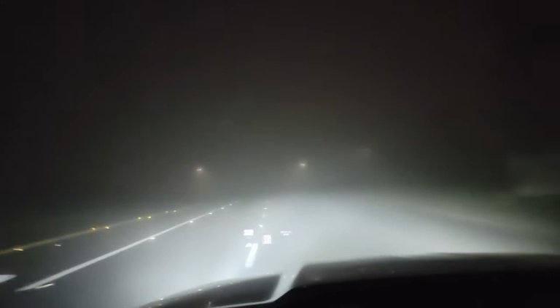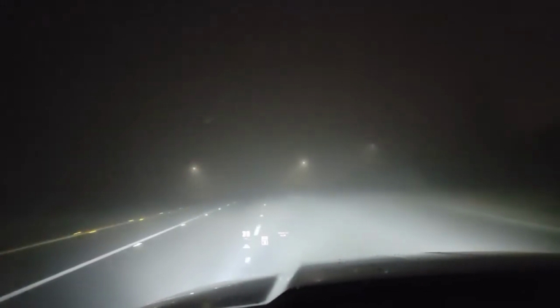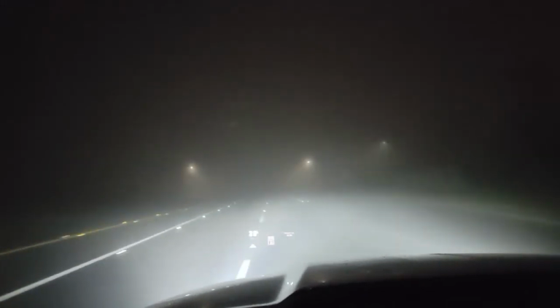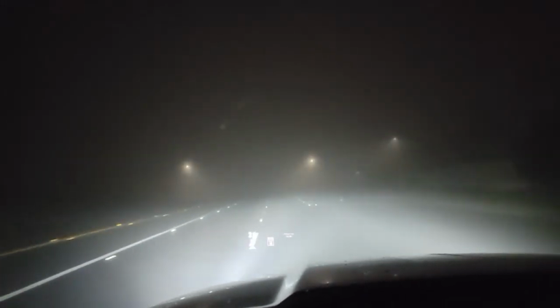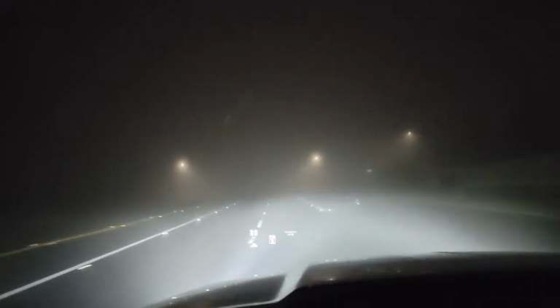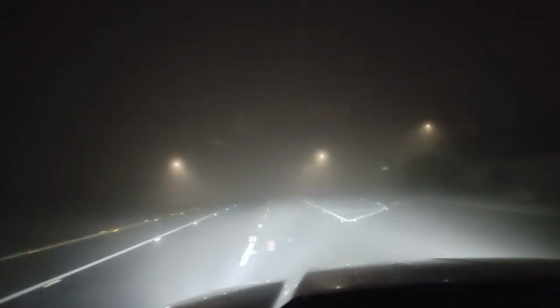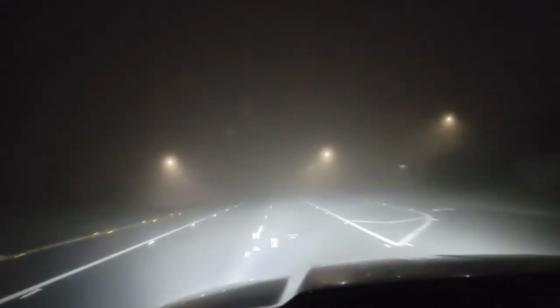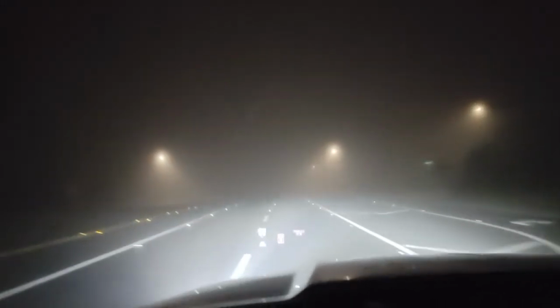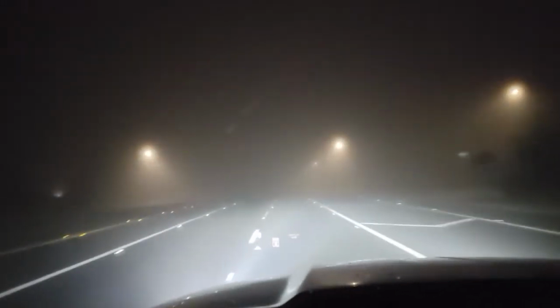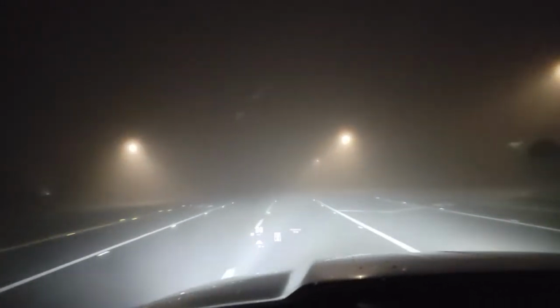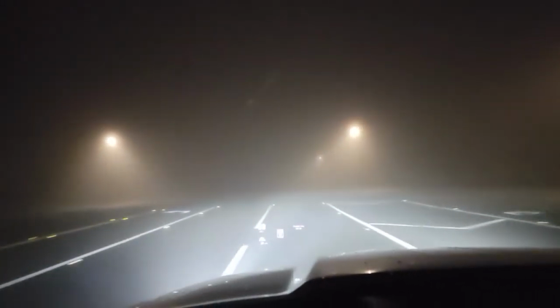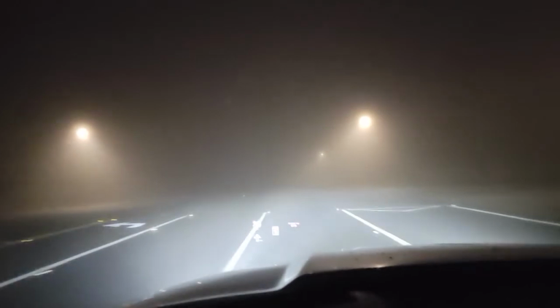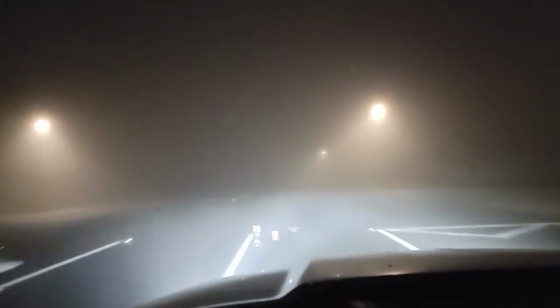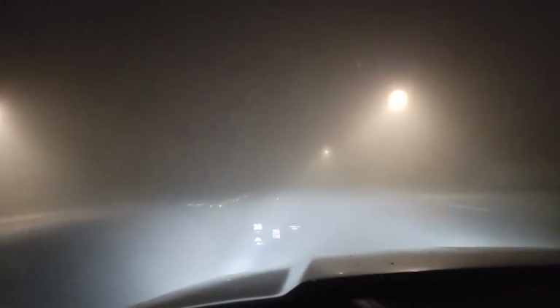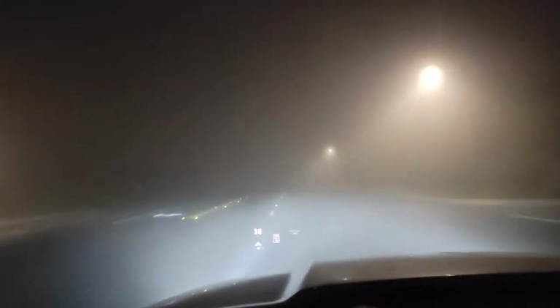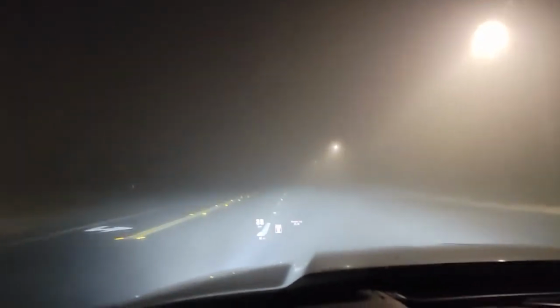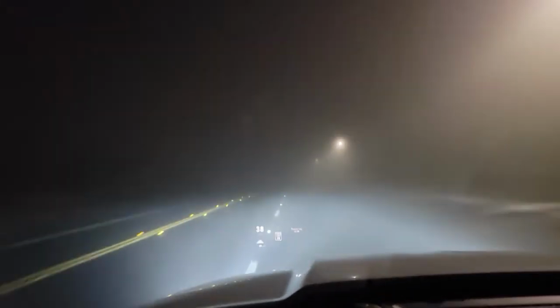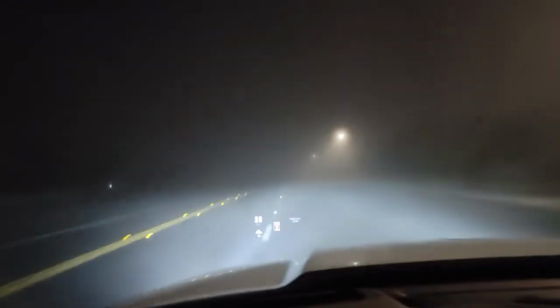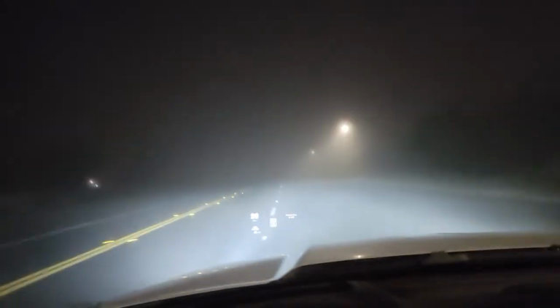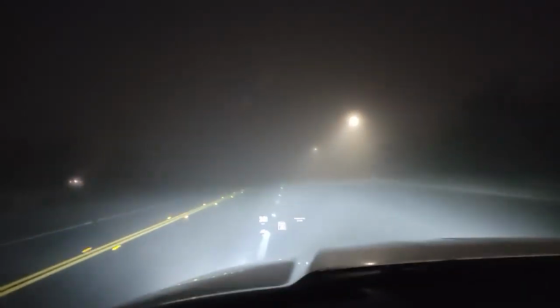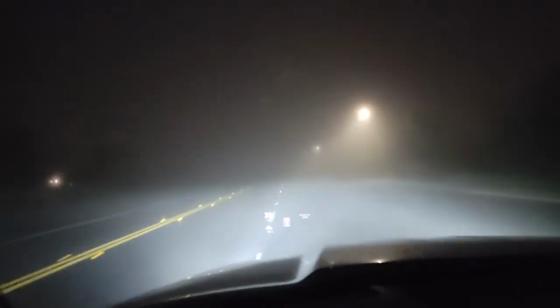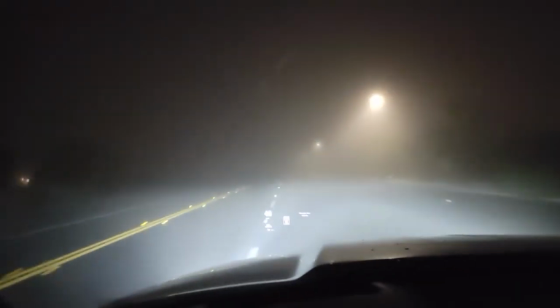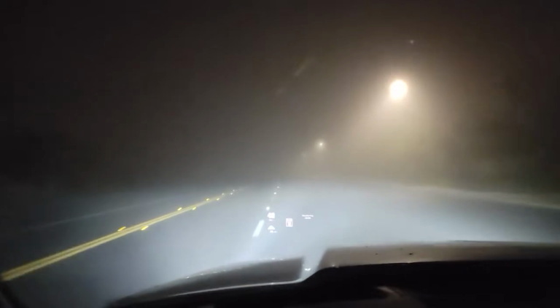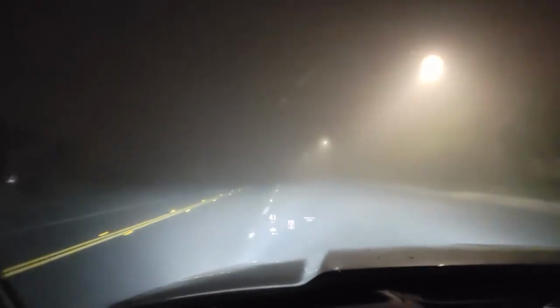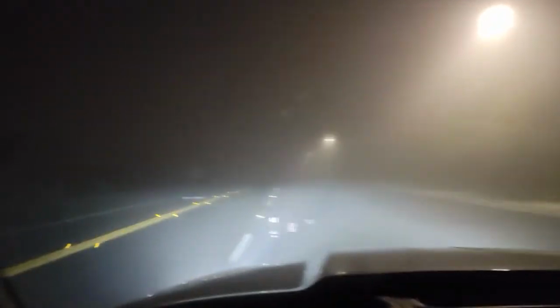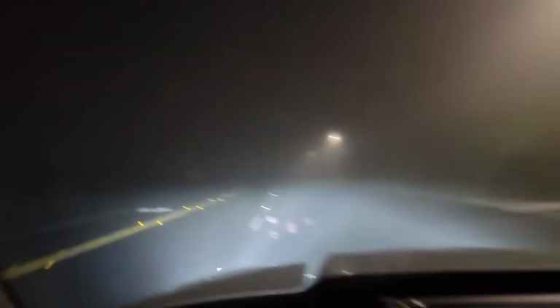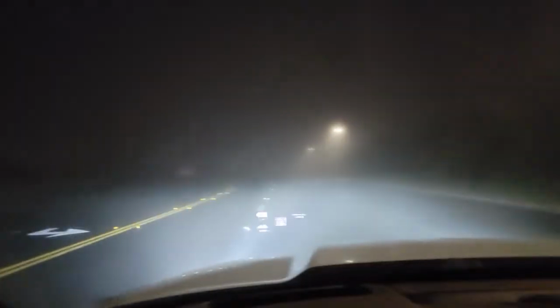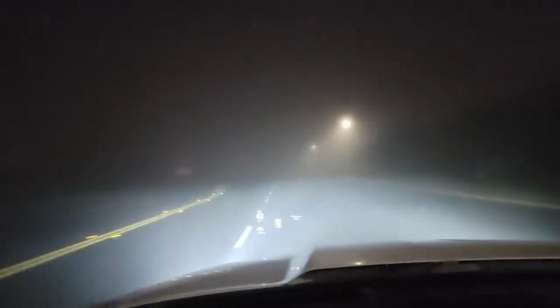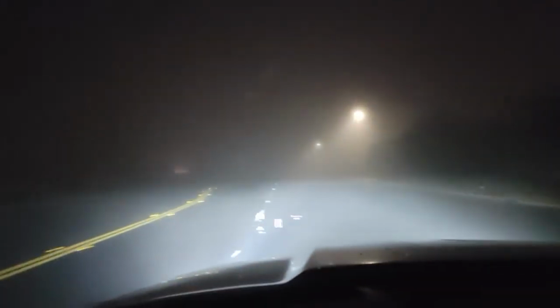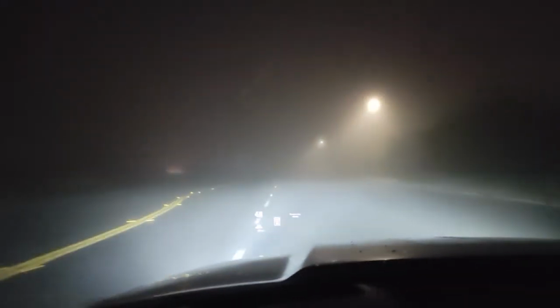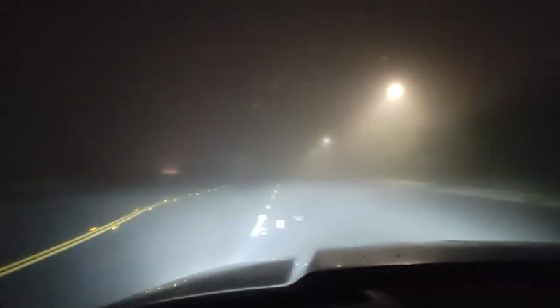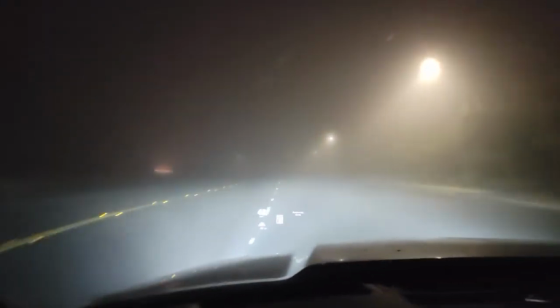even though I can't see anything. This is where adaptive cruise is very valuable because it can keep you from hitting things. Visually, it's impossible for me to see. The radar is able to see through all this.